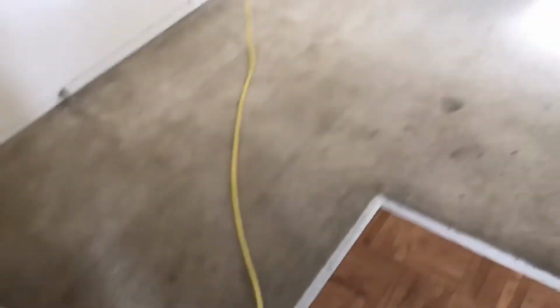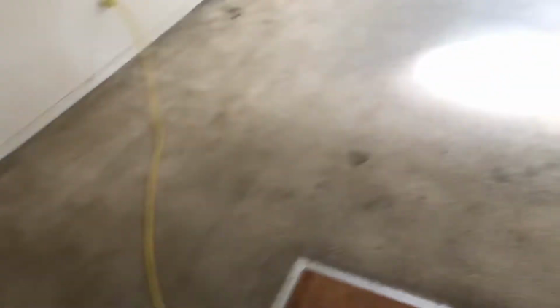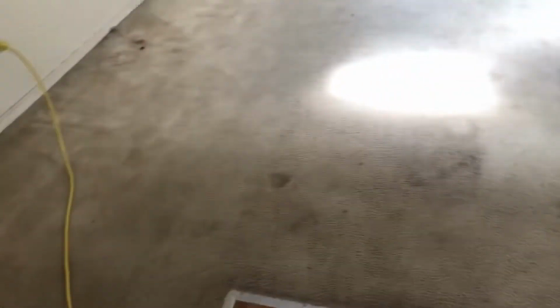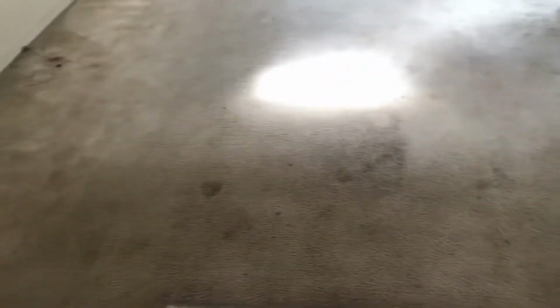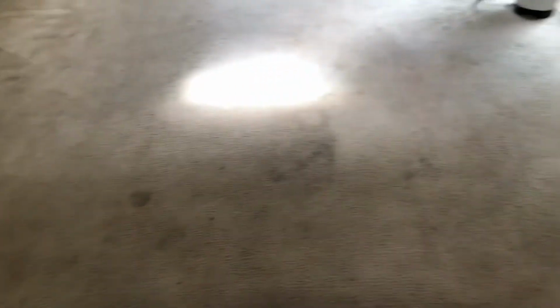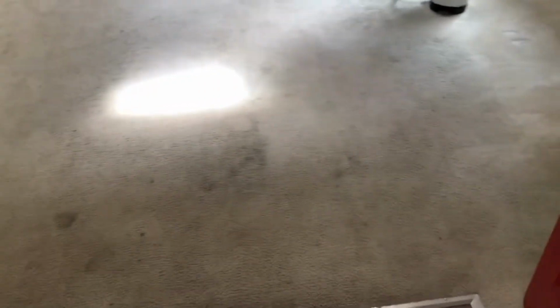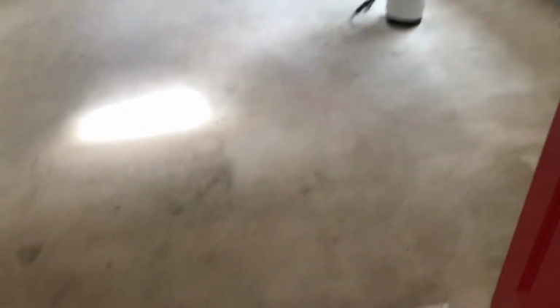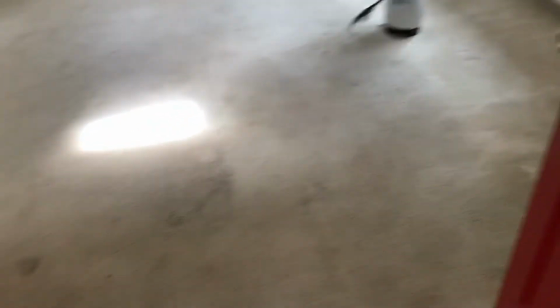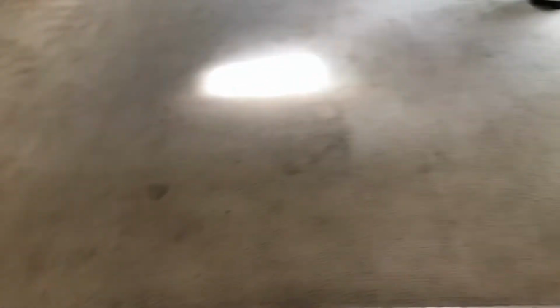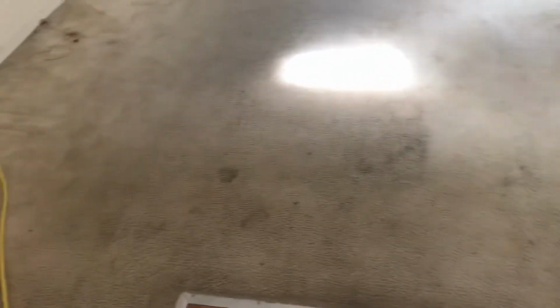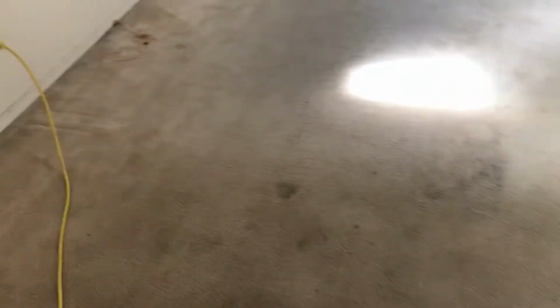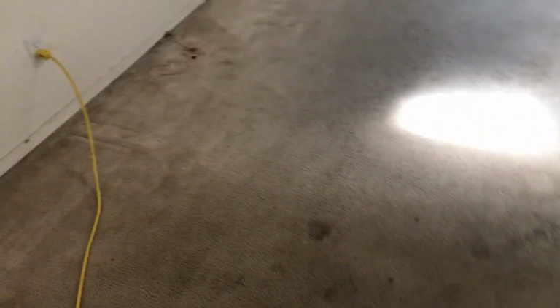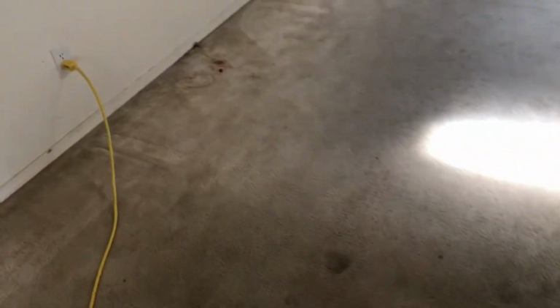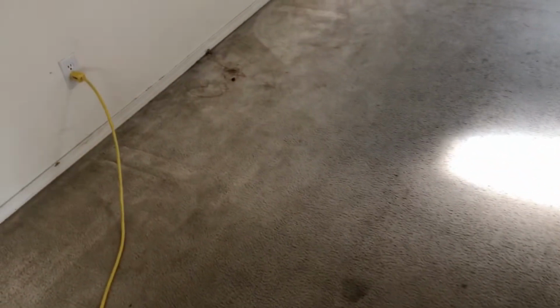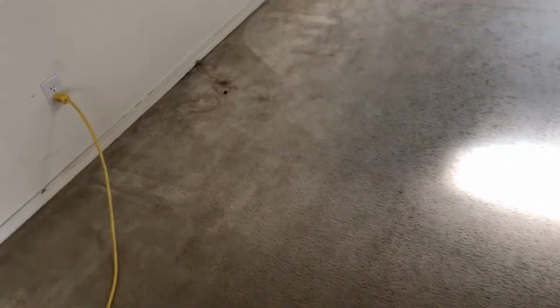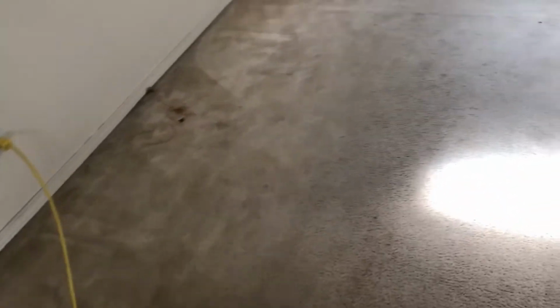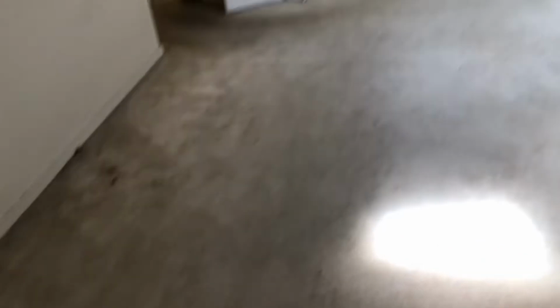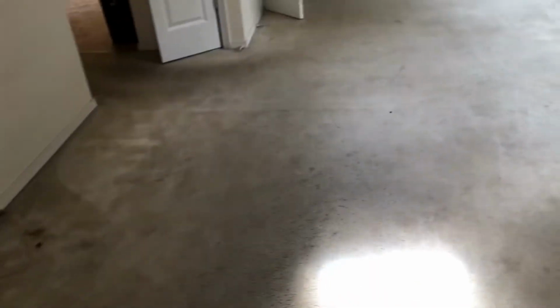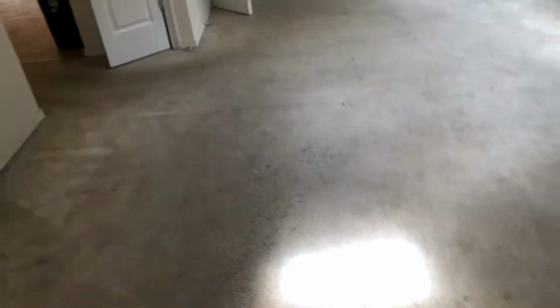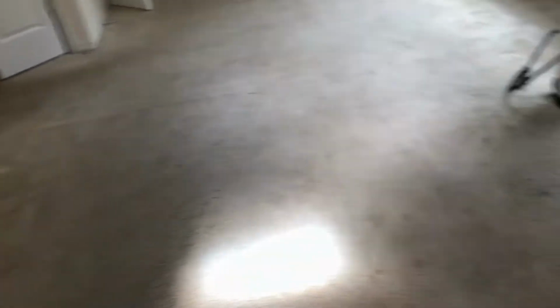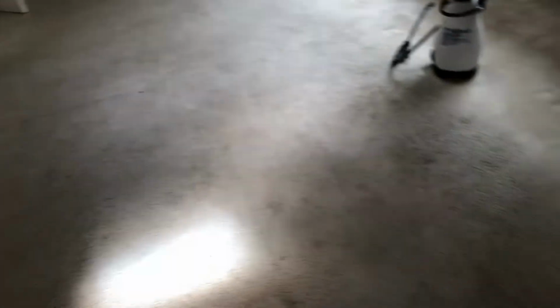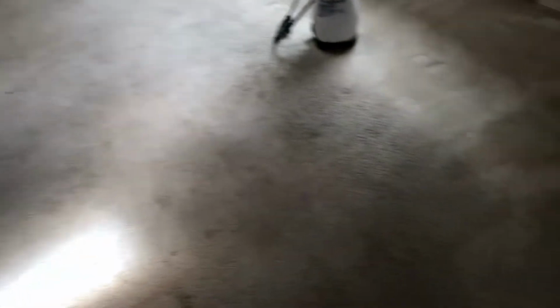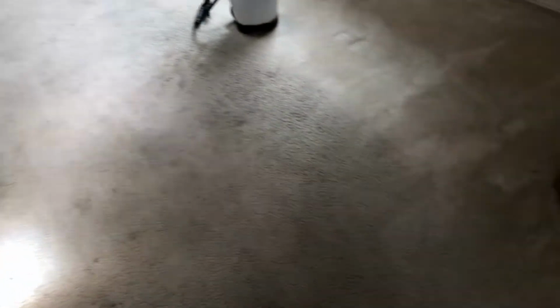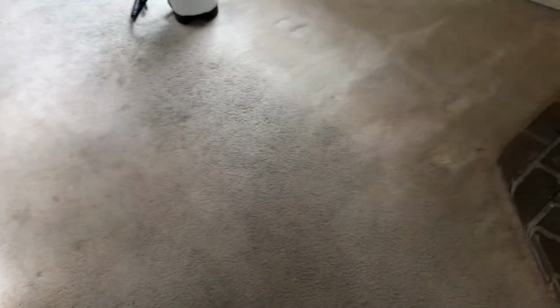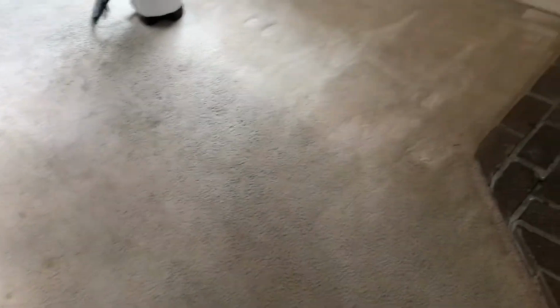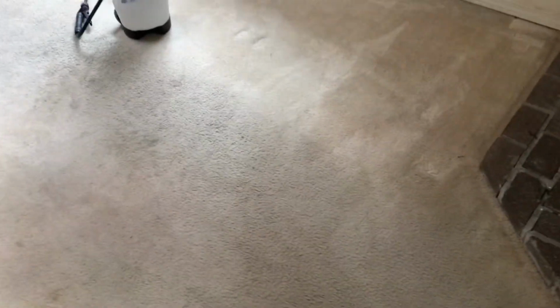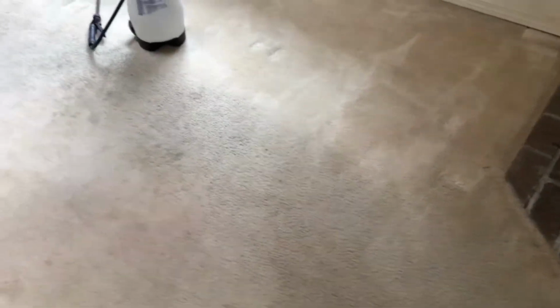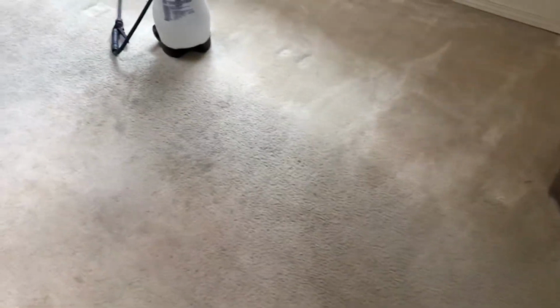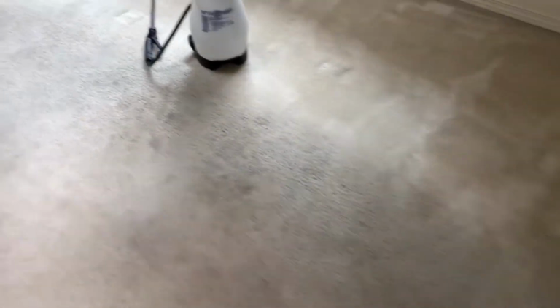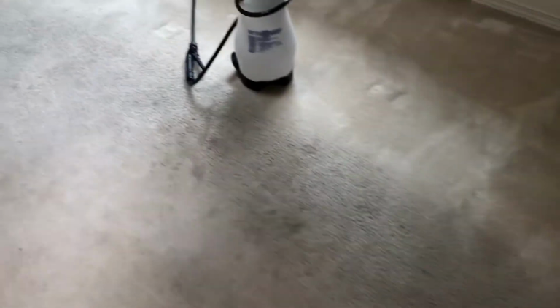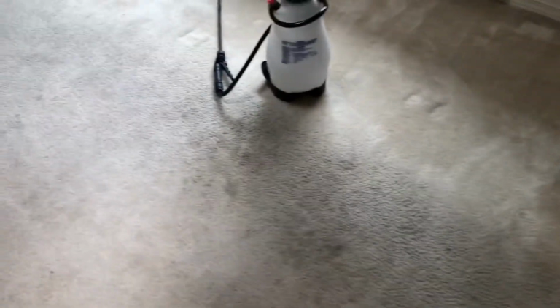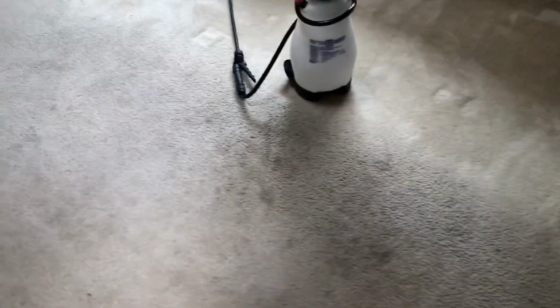Hey everybody, you know me, it's Paul with Washington Pro Carpet Cleaning and you're here for another episode of Carpet Cleaning Guys Vlog.